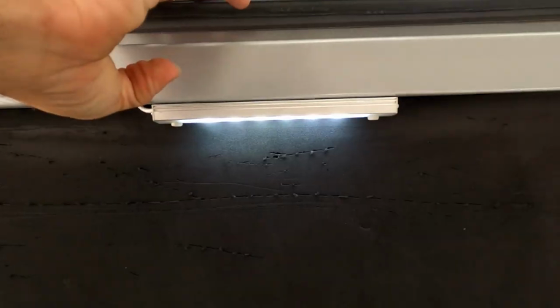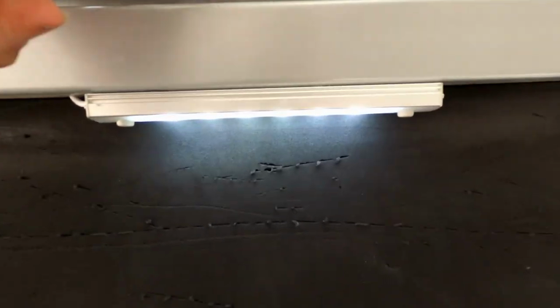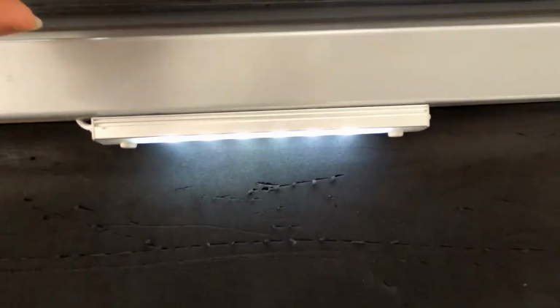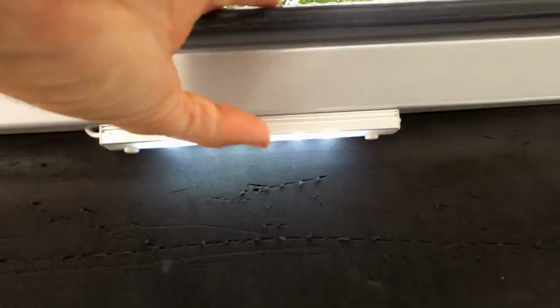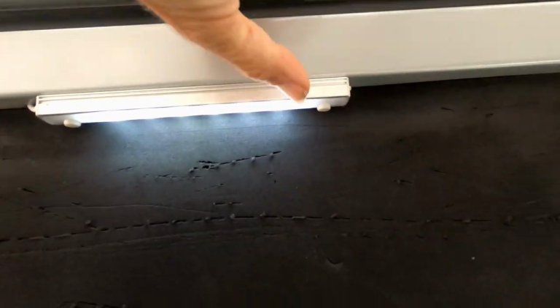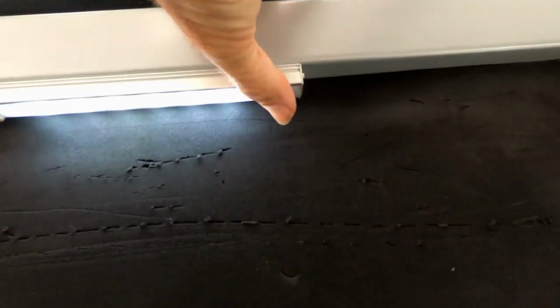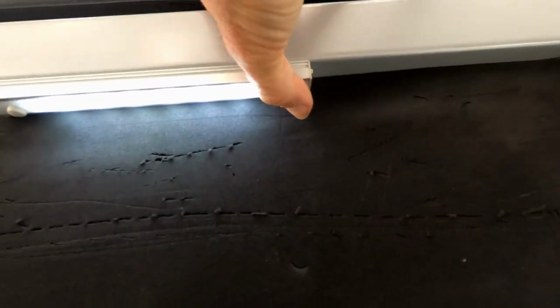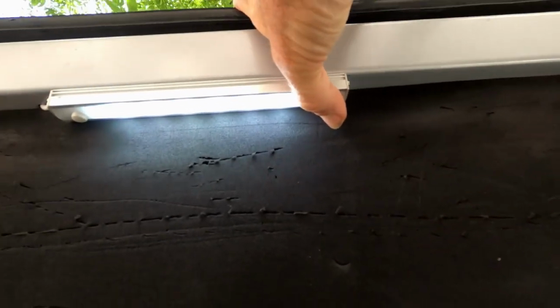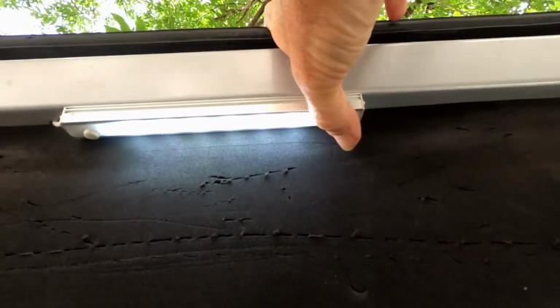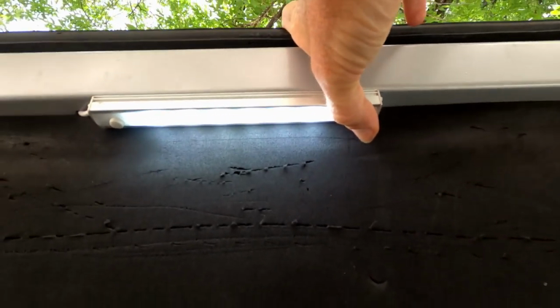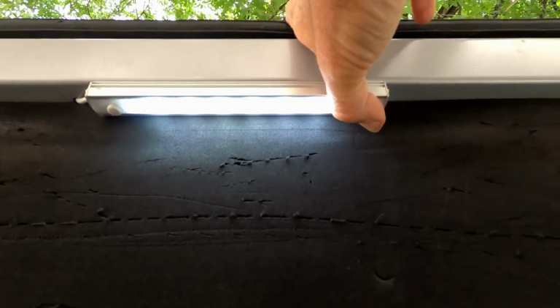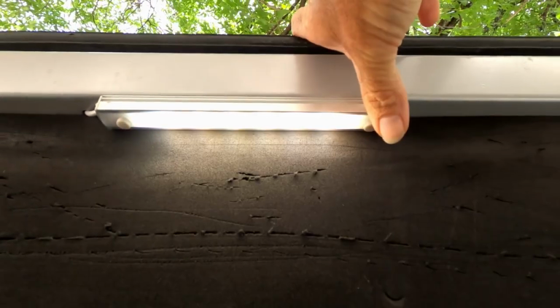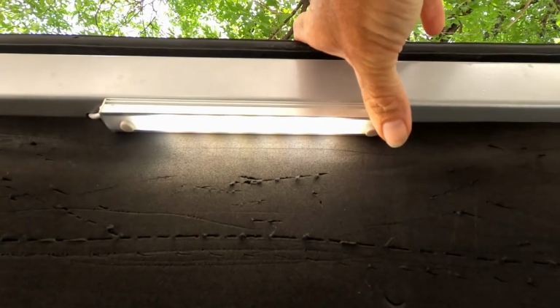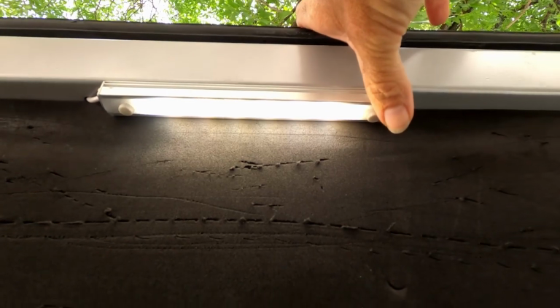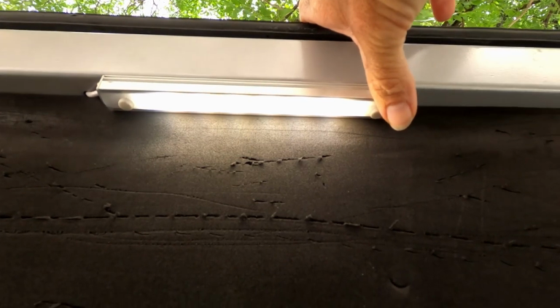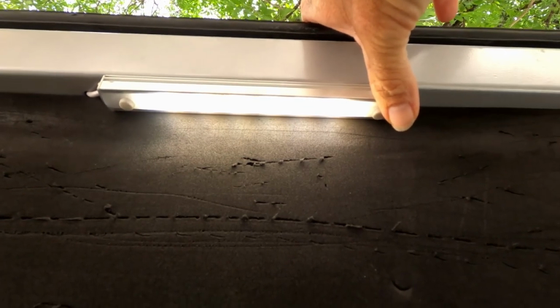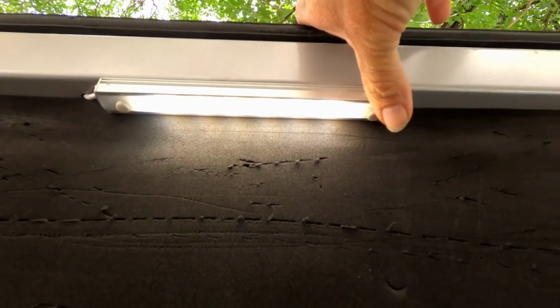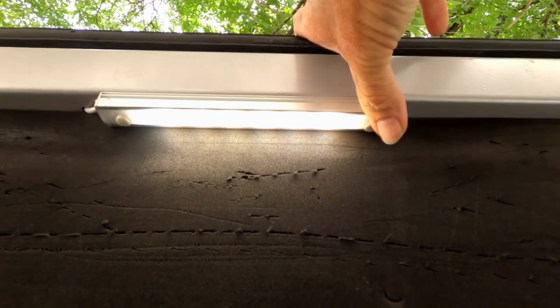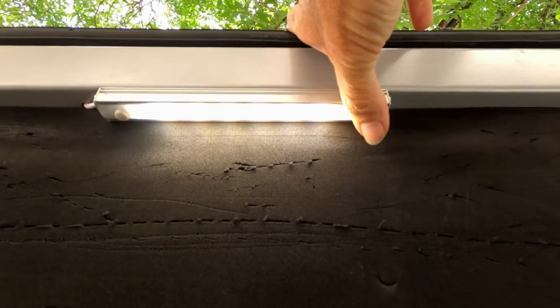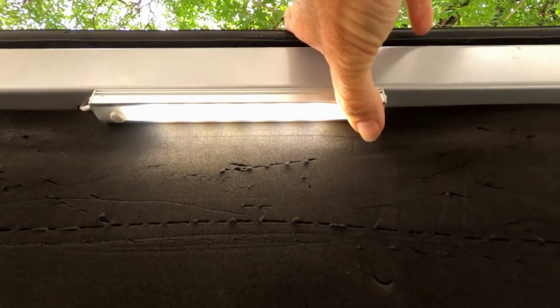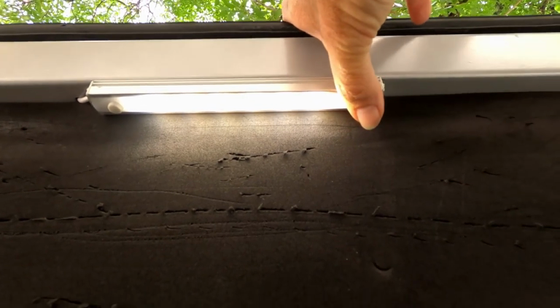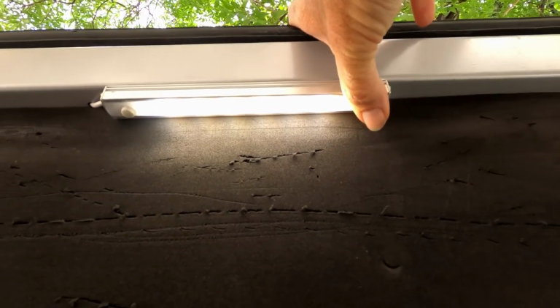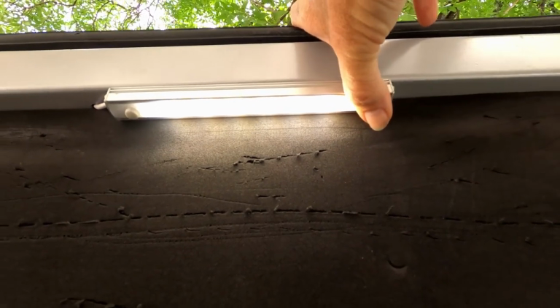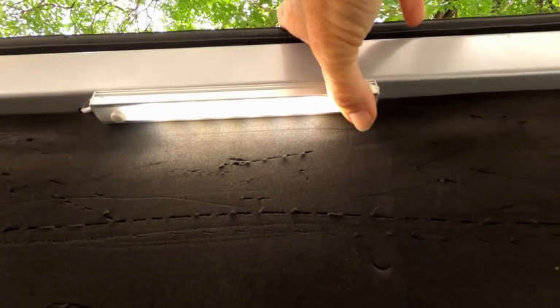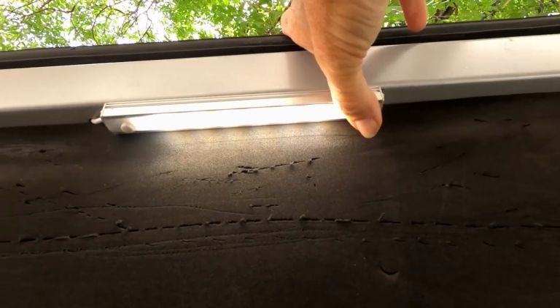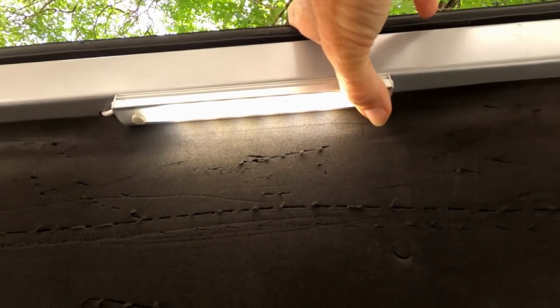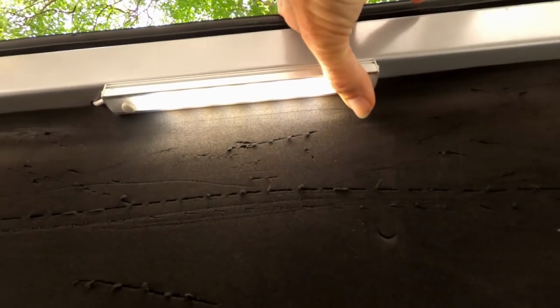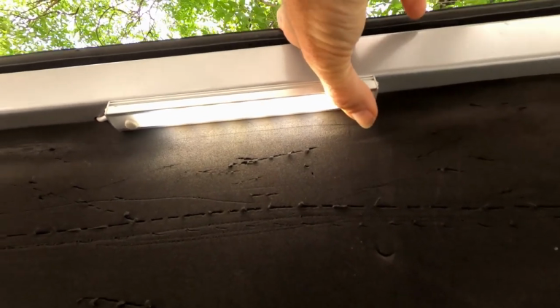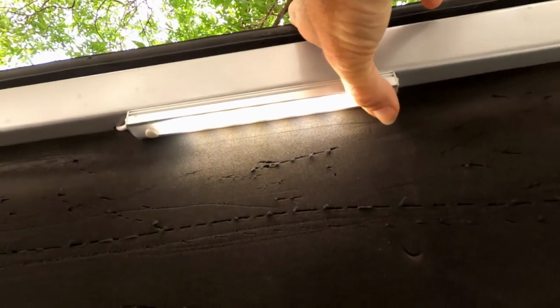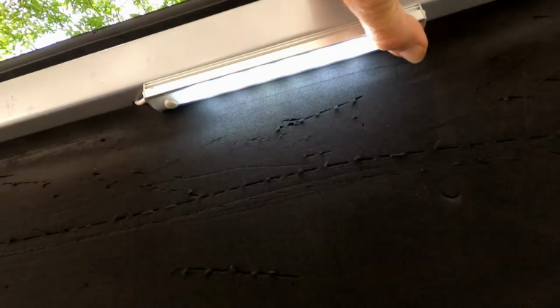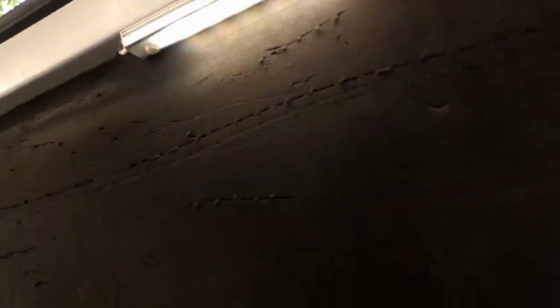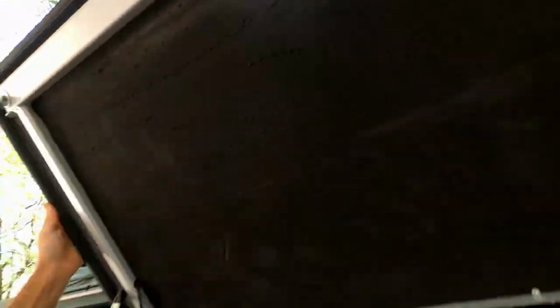You can have it white or you can have it yellow. Yellow seems to attract fewer bugs, which when you're on the banks of the Chobe River is extremely important.